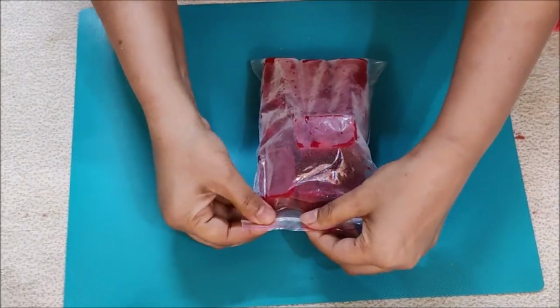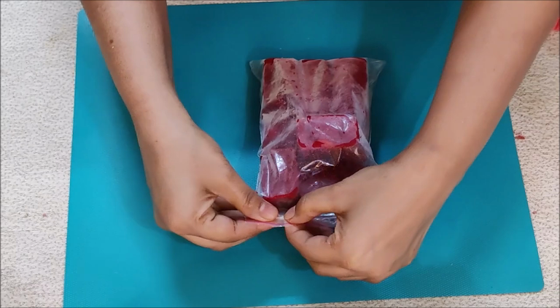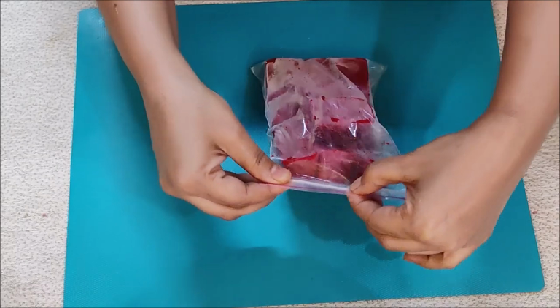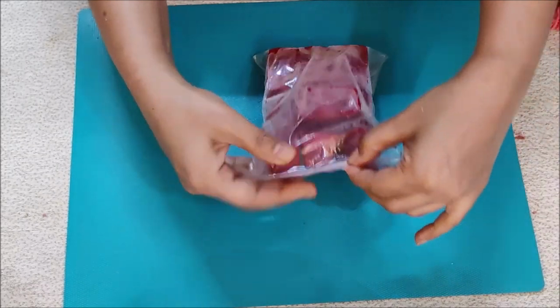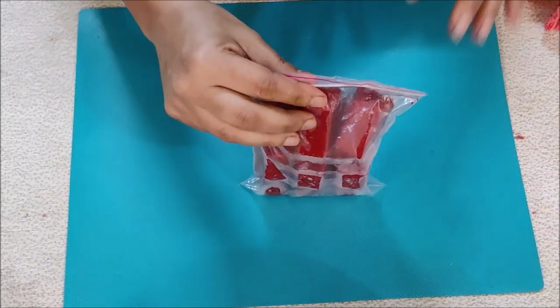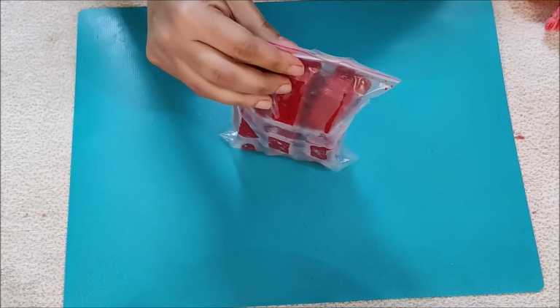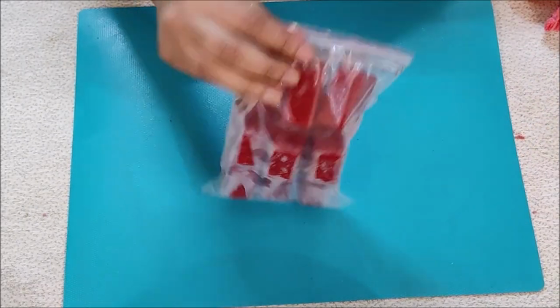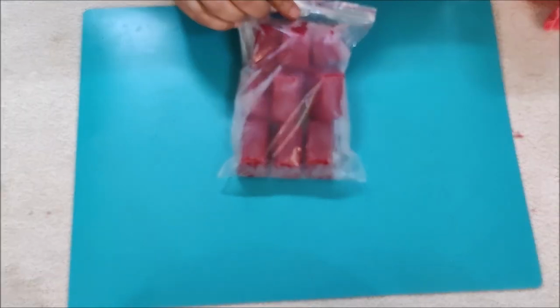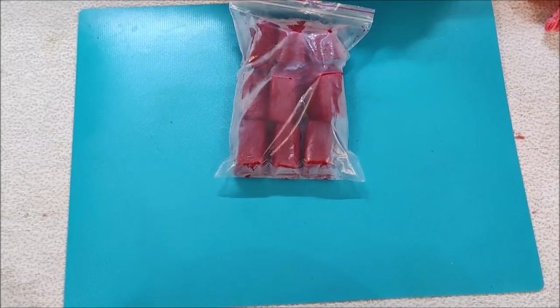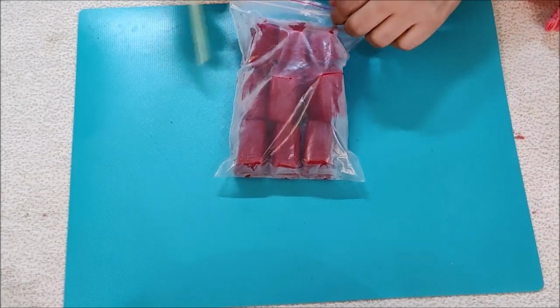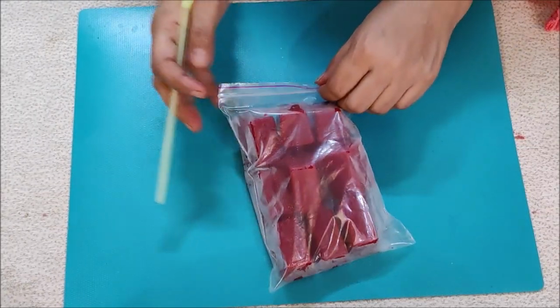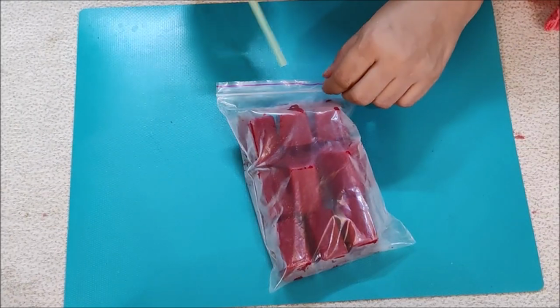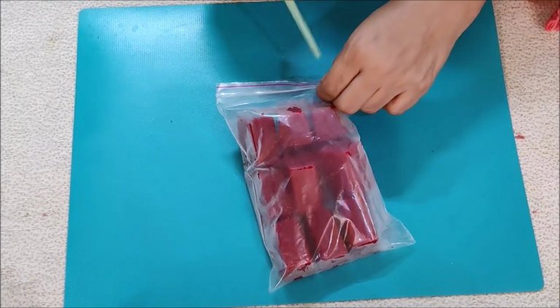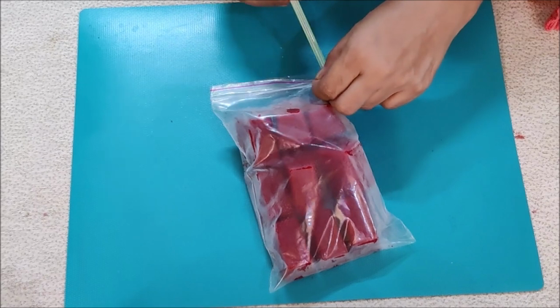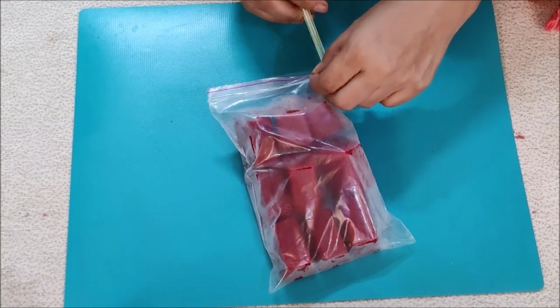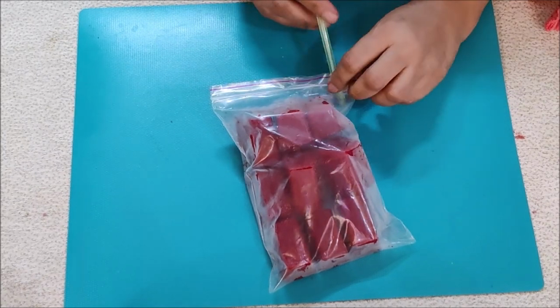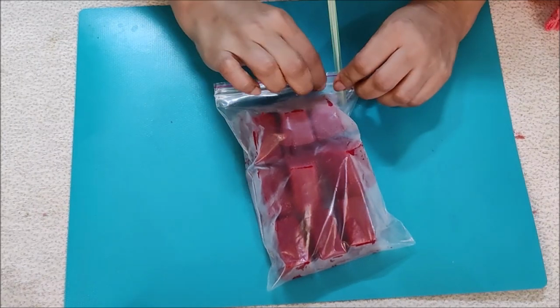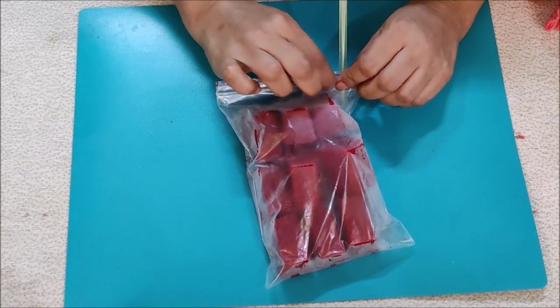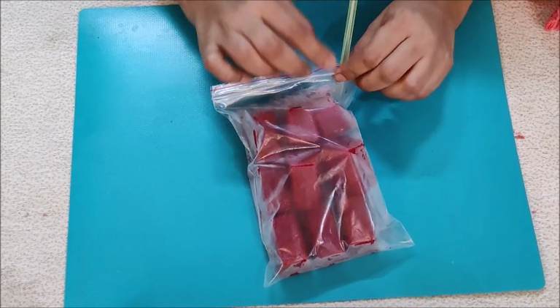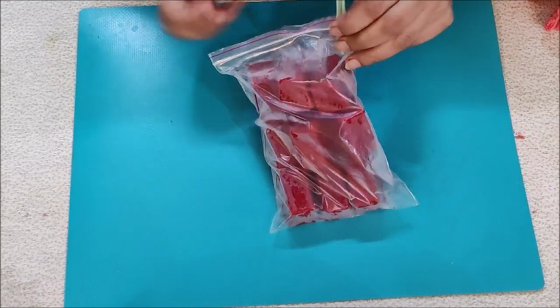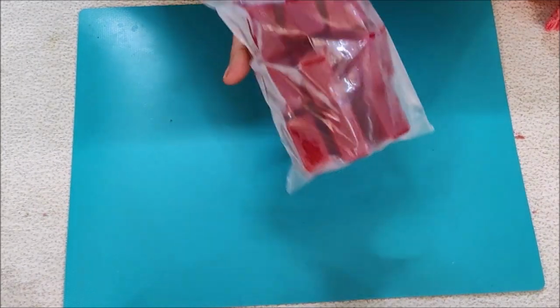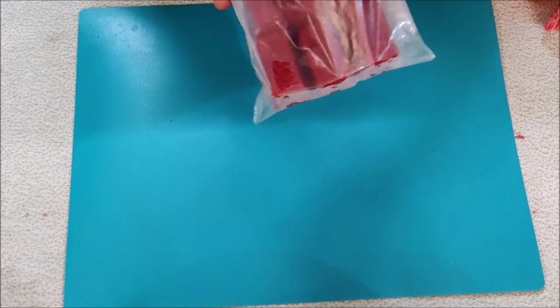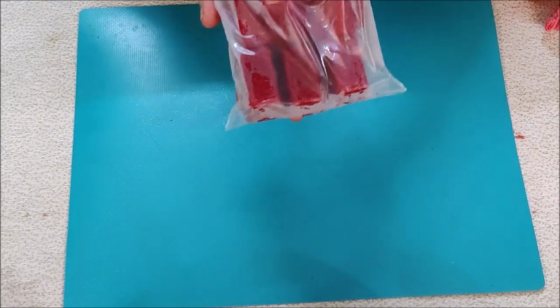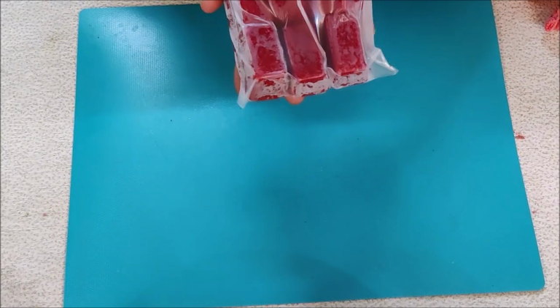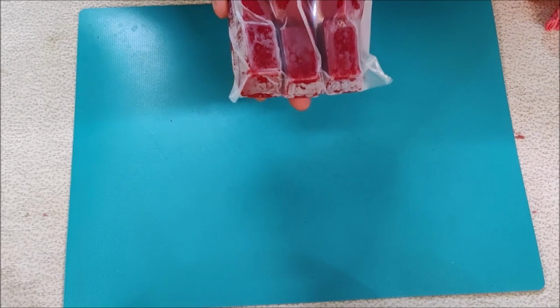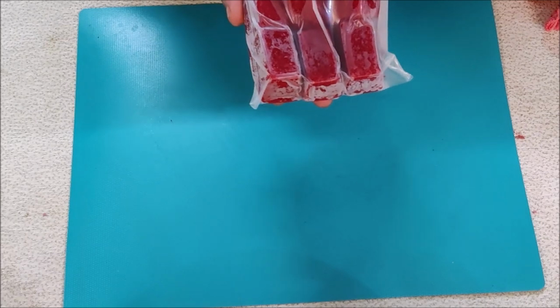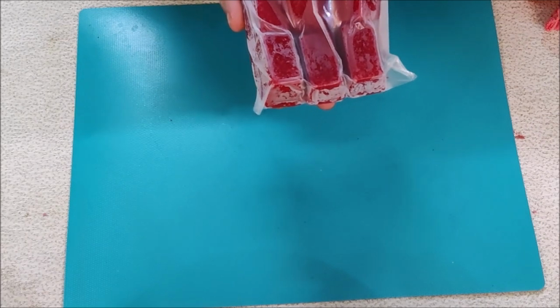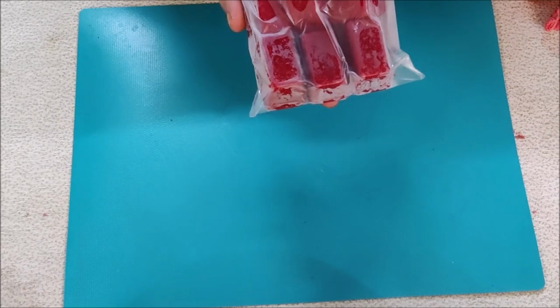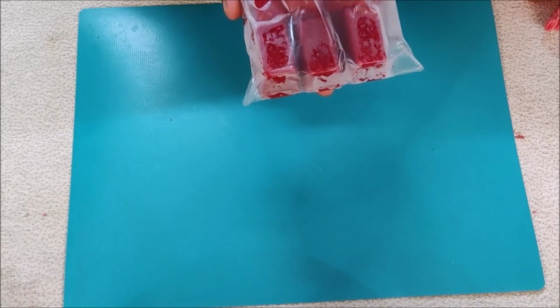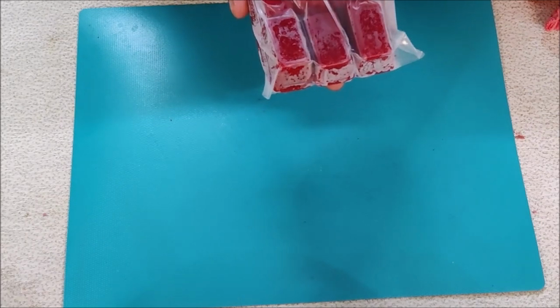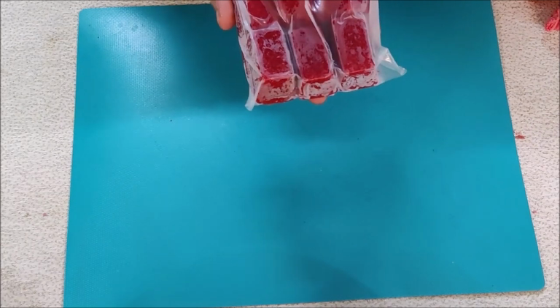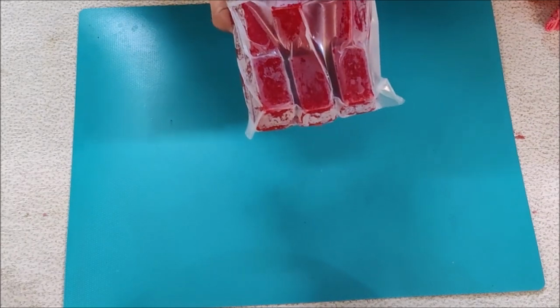I am going to vacuum seal them. I am going to store them using a straw to remove the air. Then we can store them in the freezer and enjoy our no-sugar recipes.